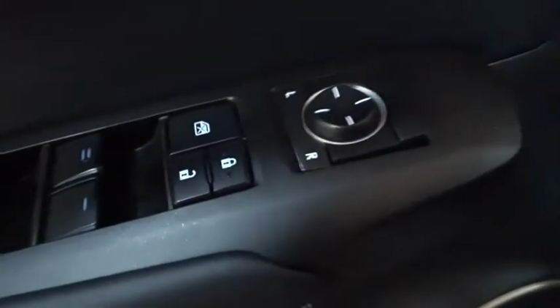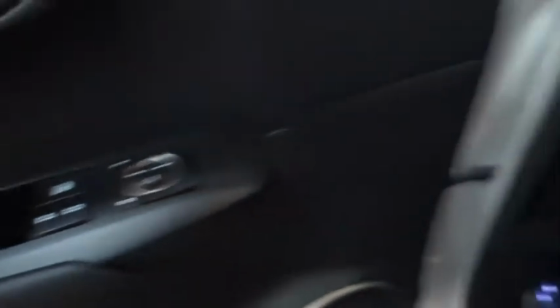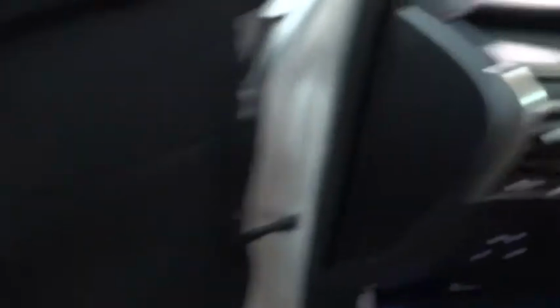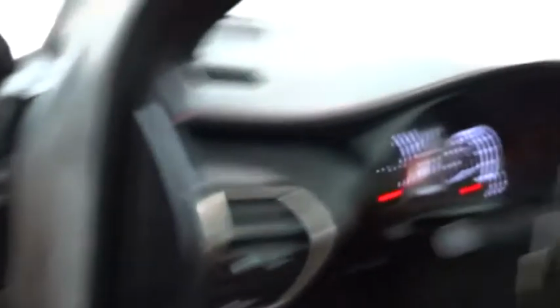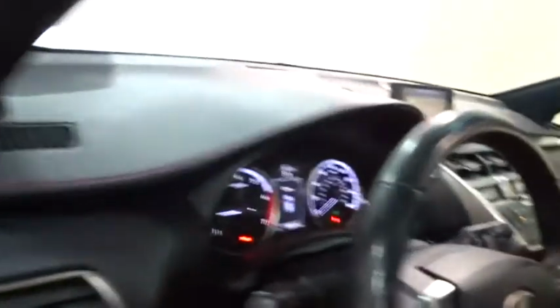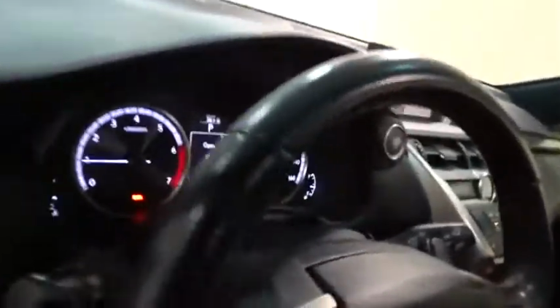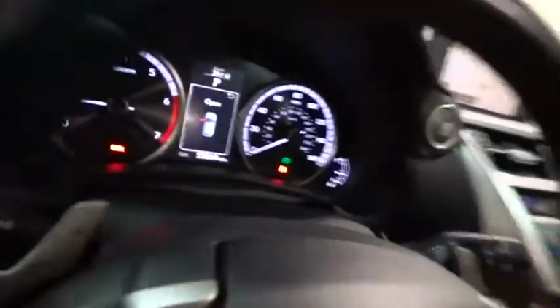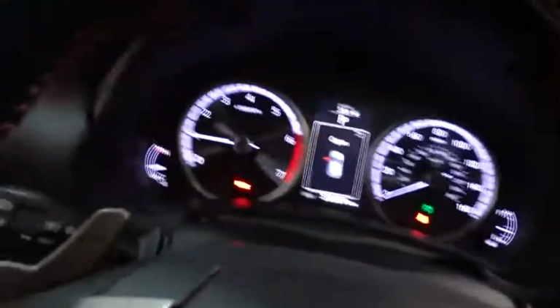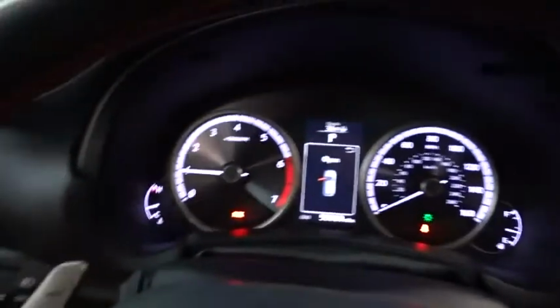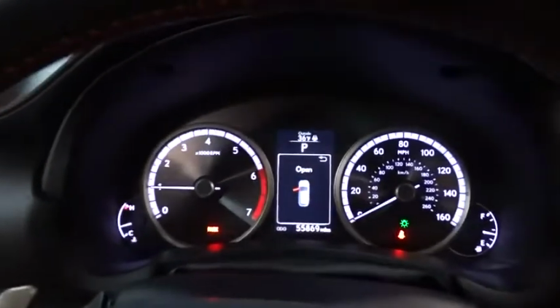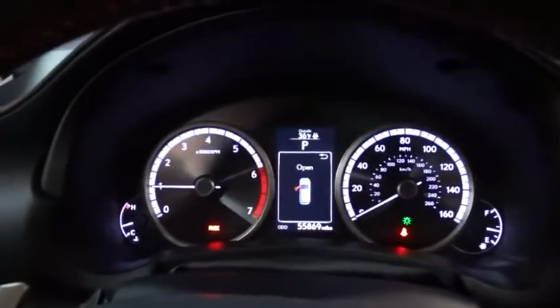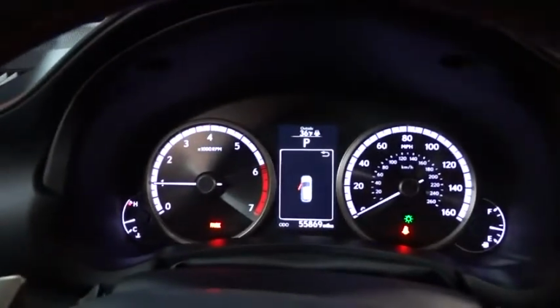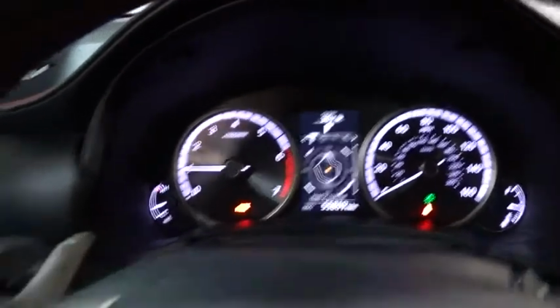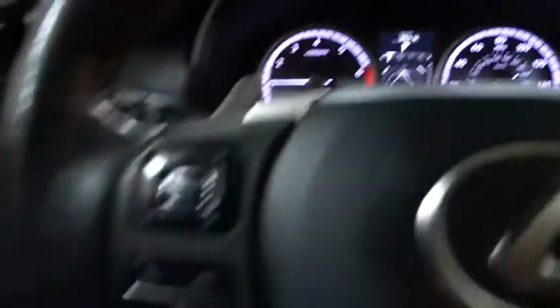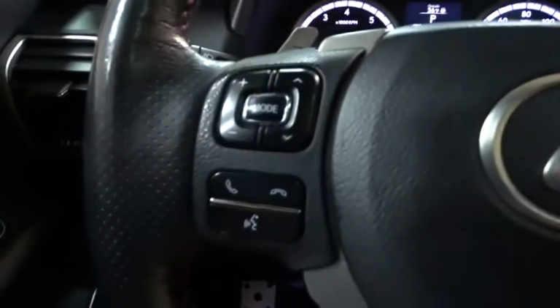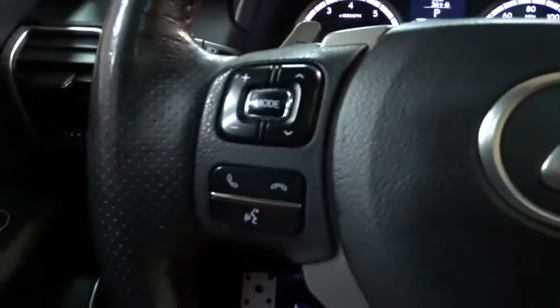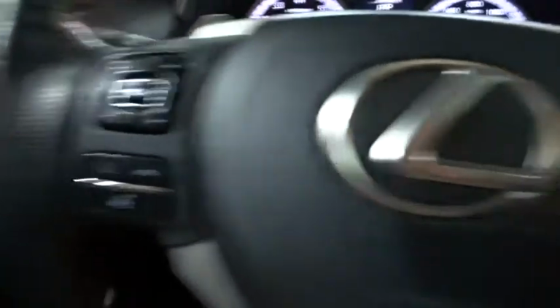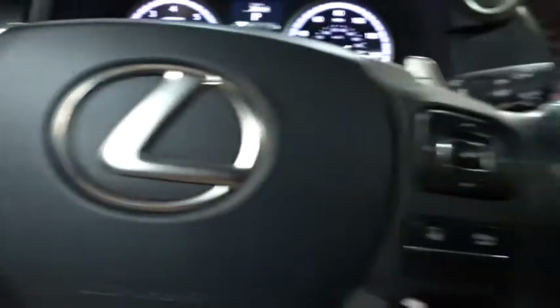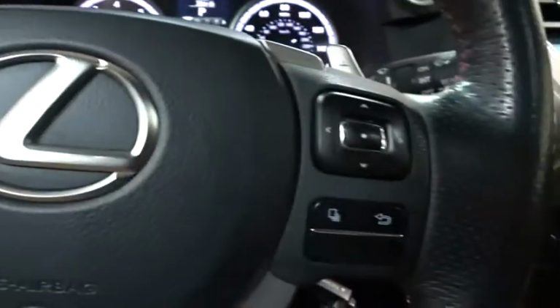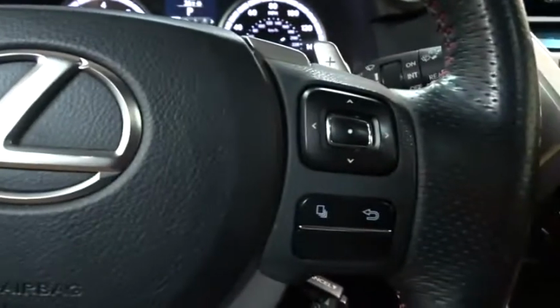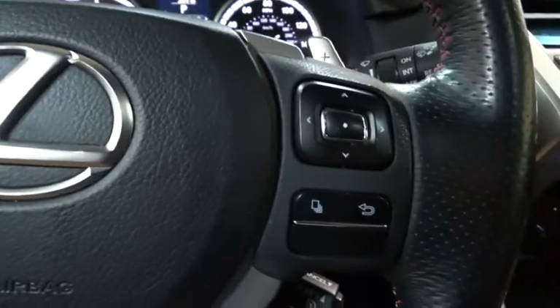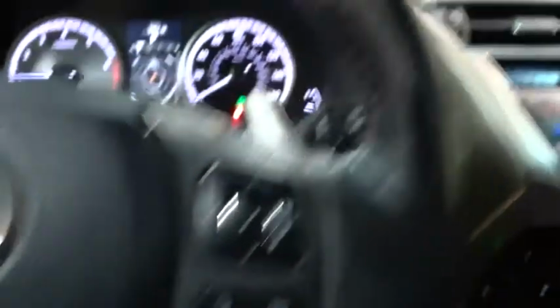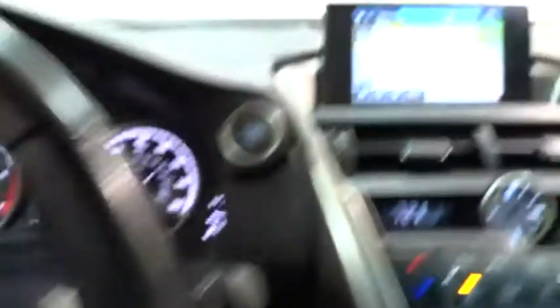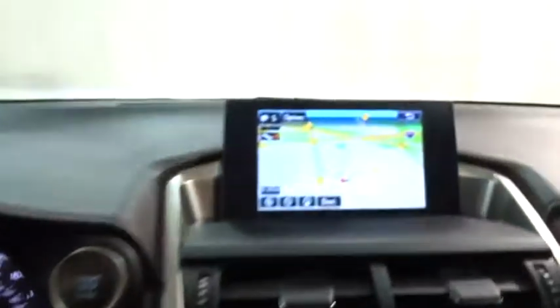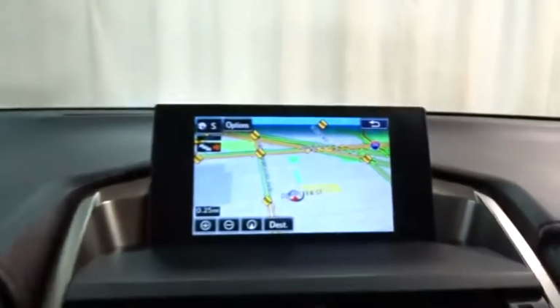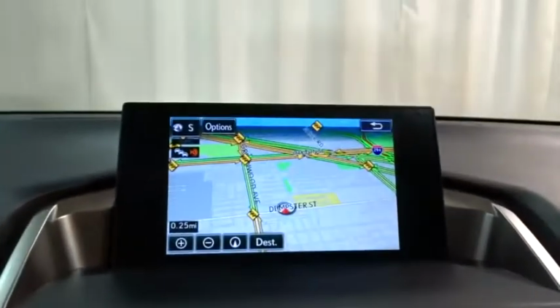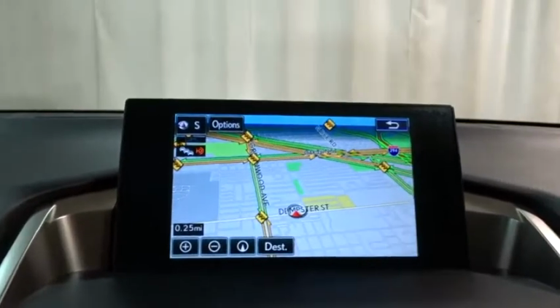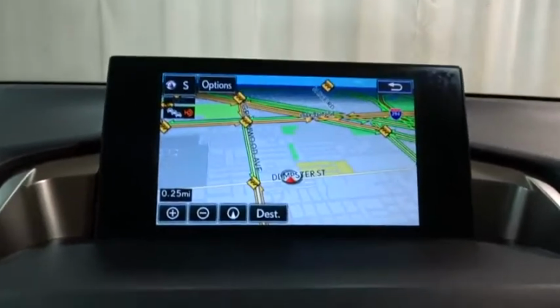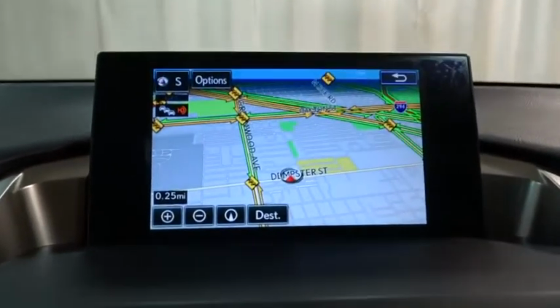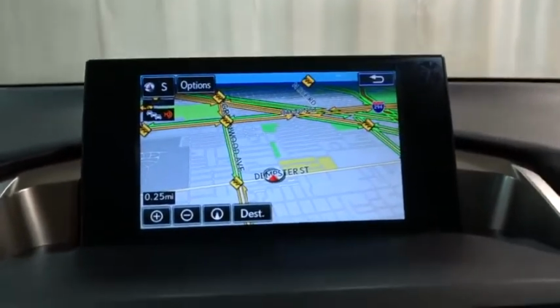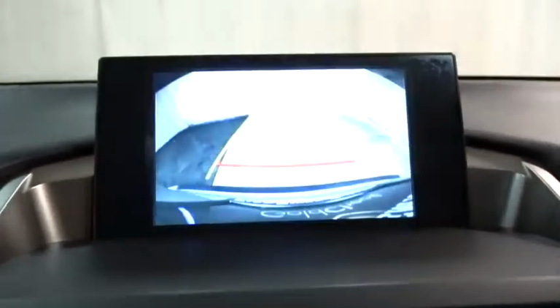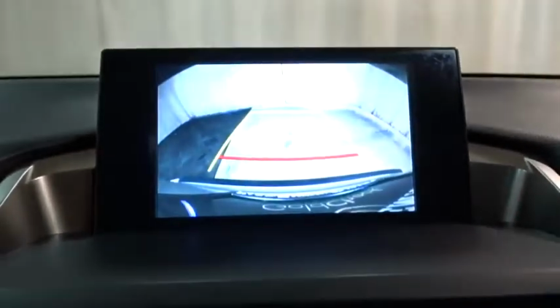This vehicle has less than 60,000 miles. Here are some of this vehicle's great options: traction control, backup camera, keyless entry, power passenger seat, stability control, steering wheel audio controls, anti-lock braking system, all-wheel drive.